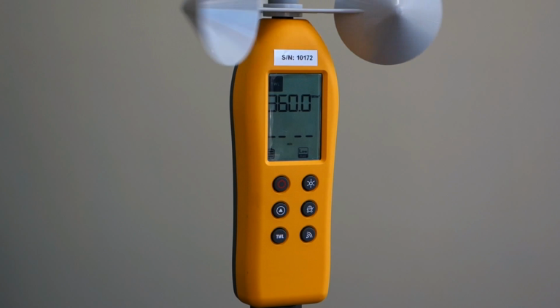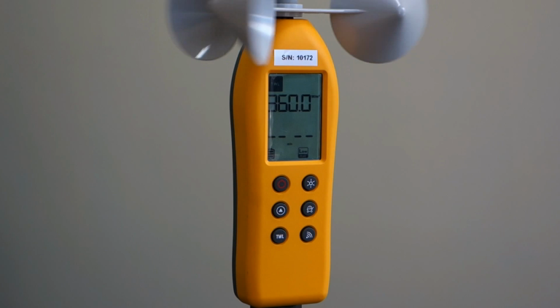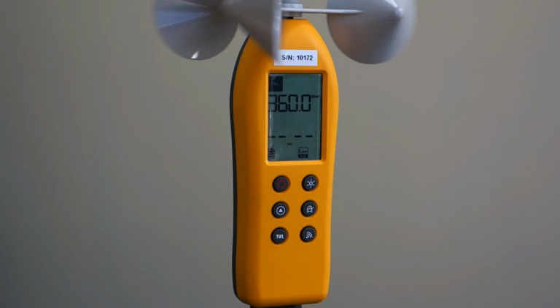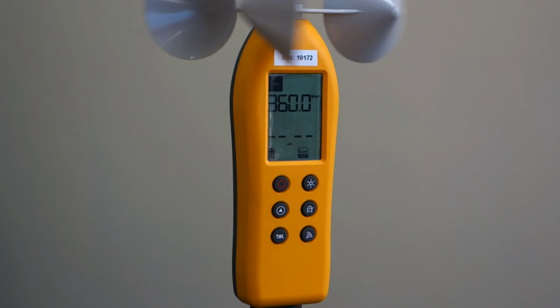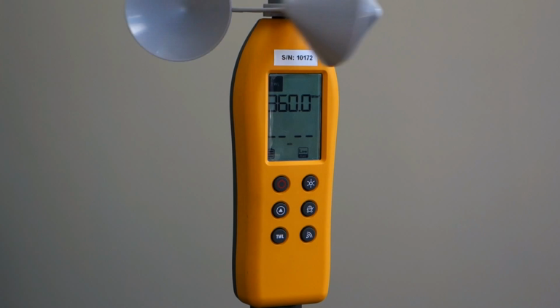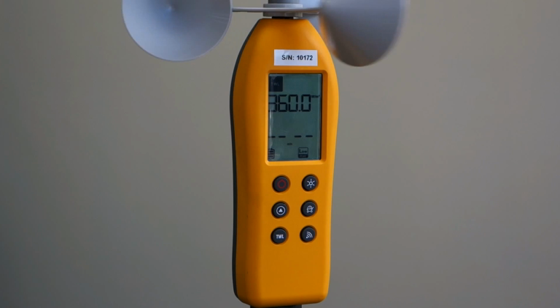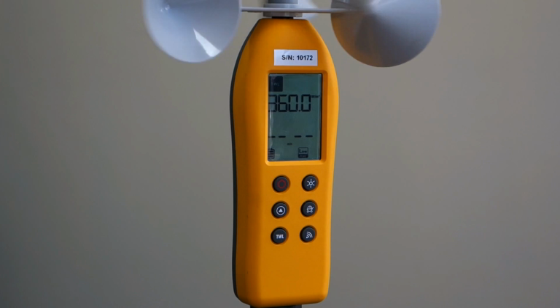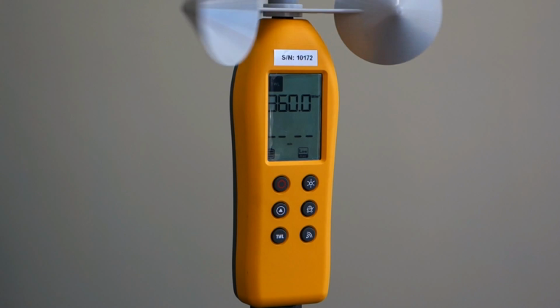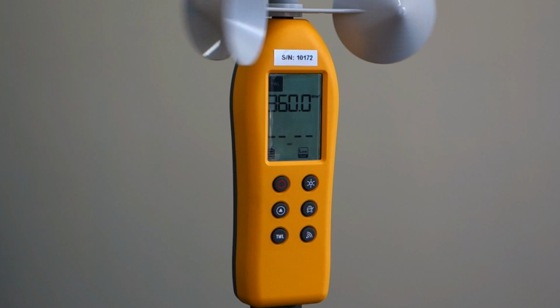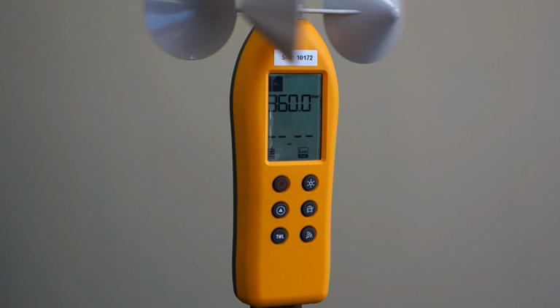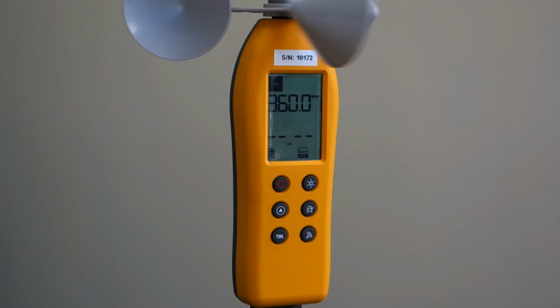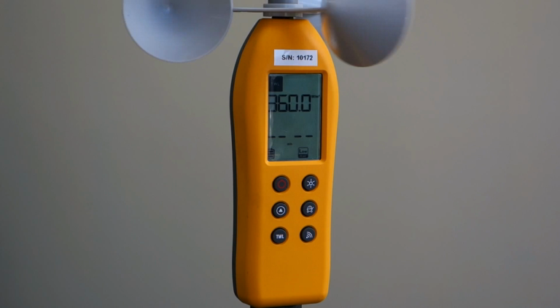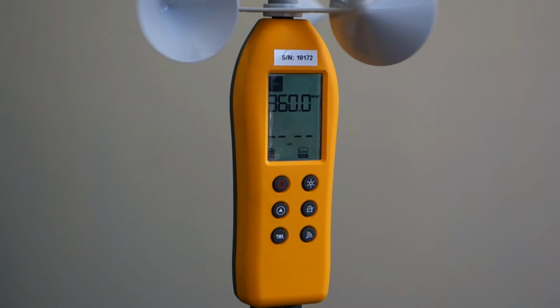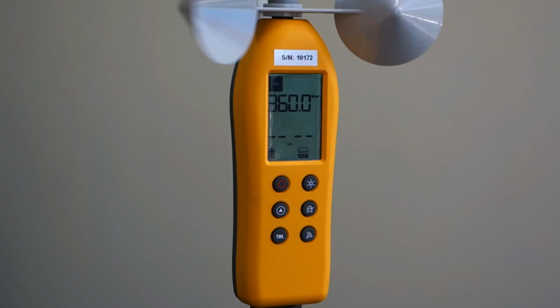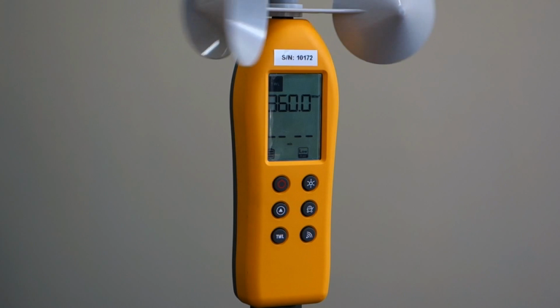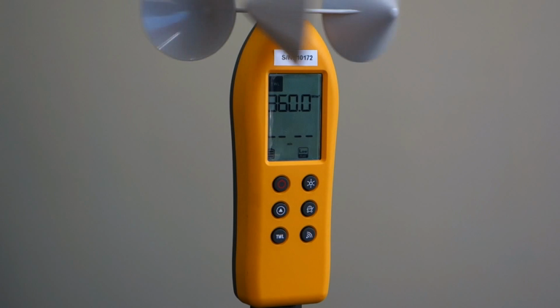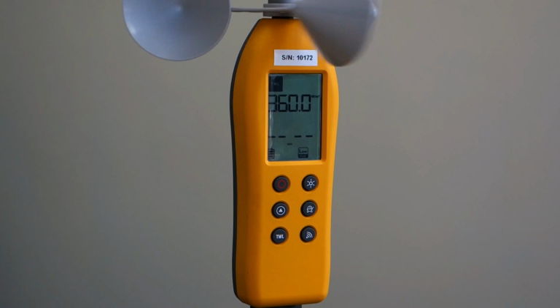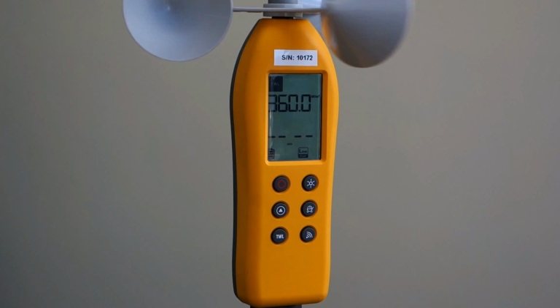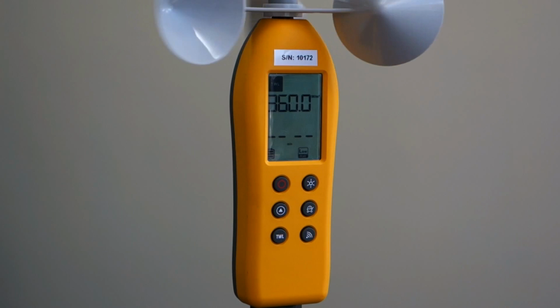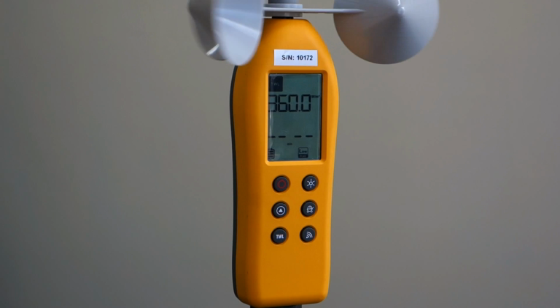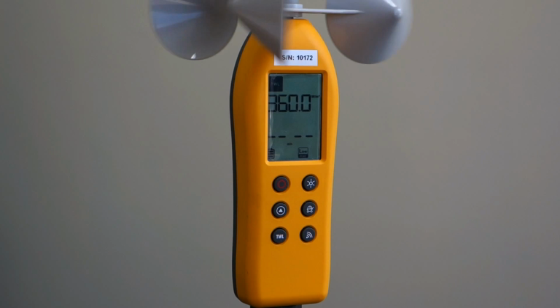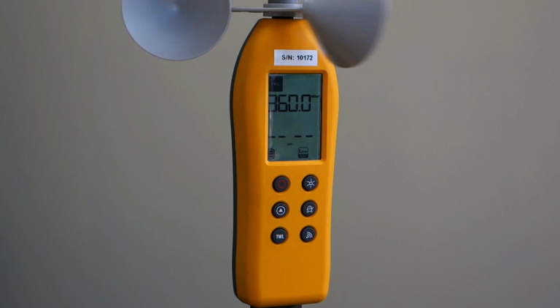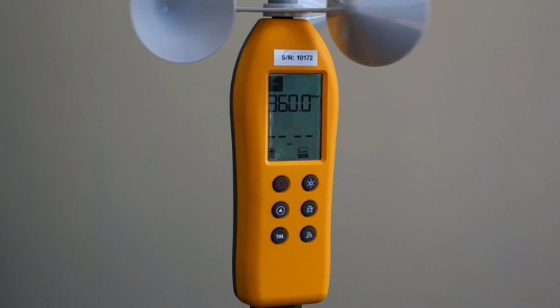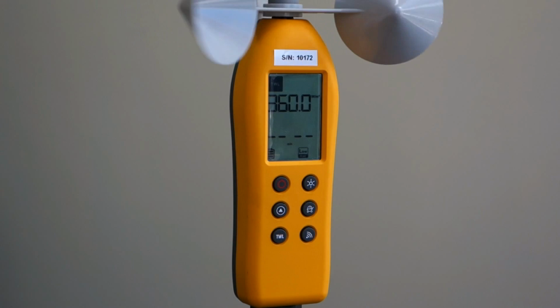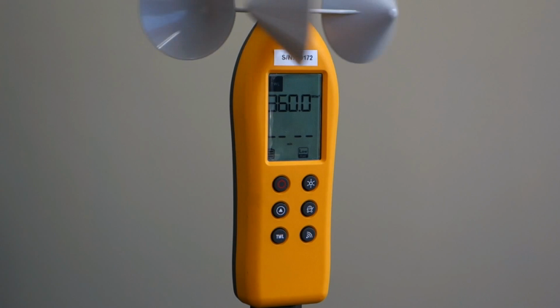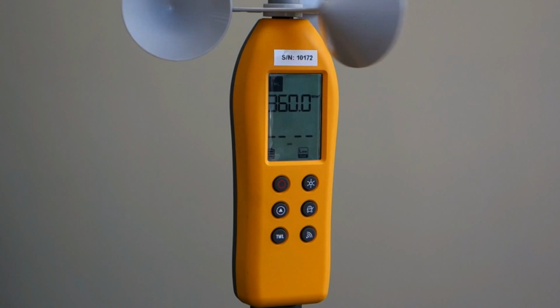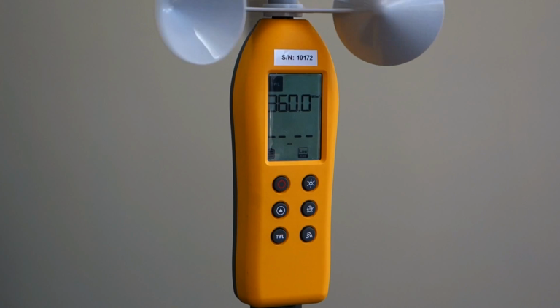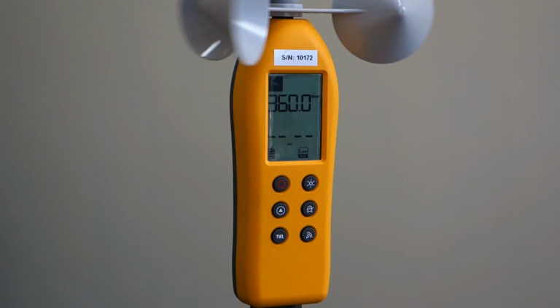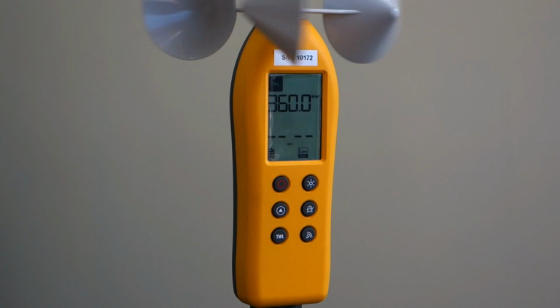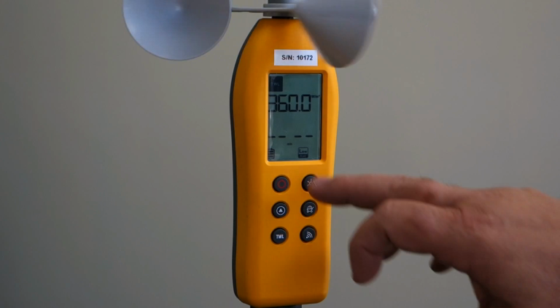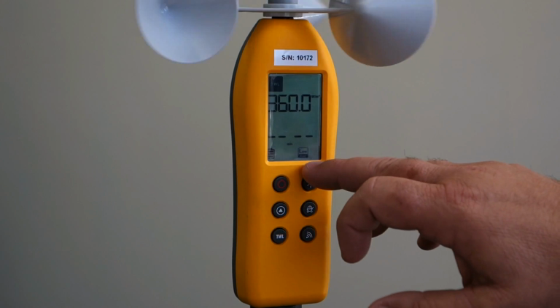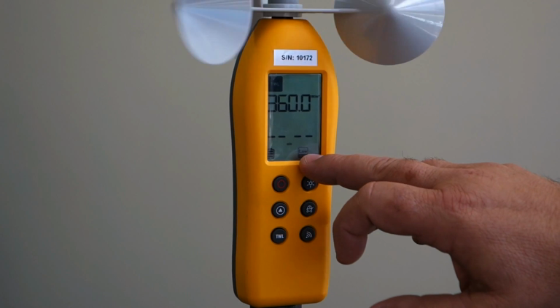After two minutes, the TWL value will be calculated and displayed as a value and the risk icon will be shown at the bottom of the display. In this case, it's 360 watts per meter squared and low risk.